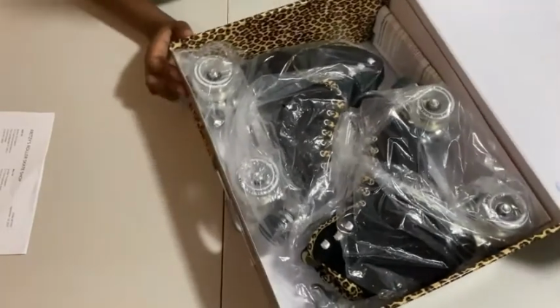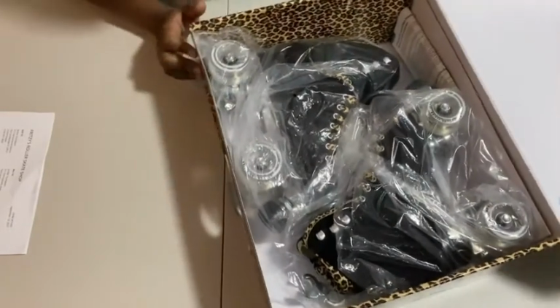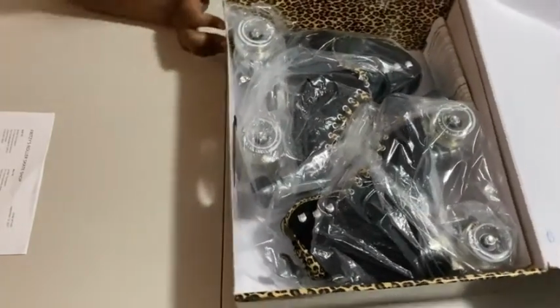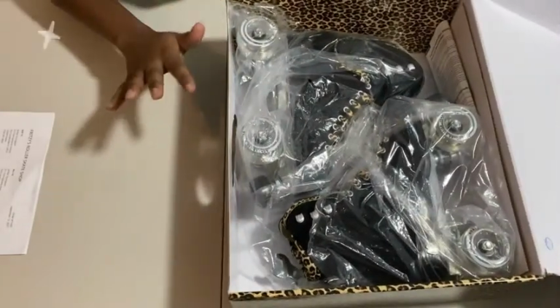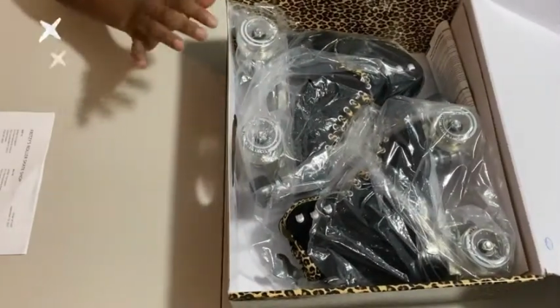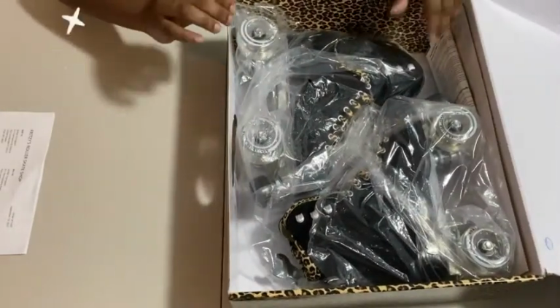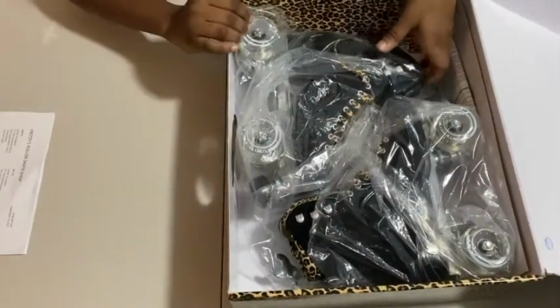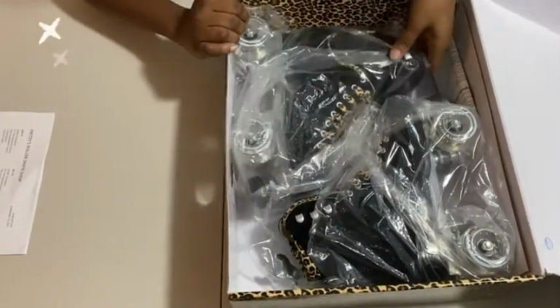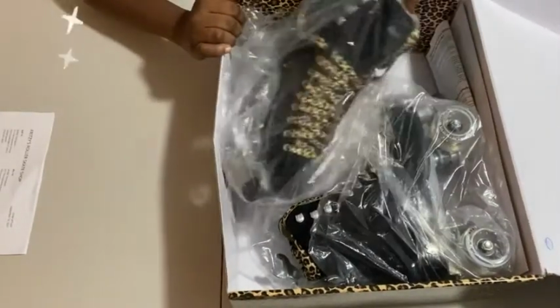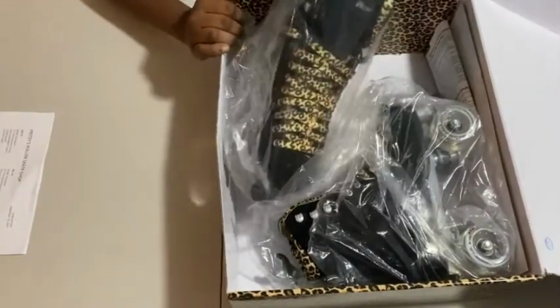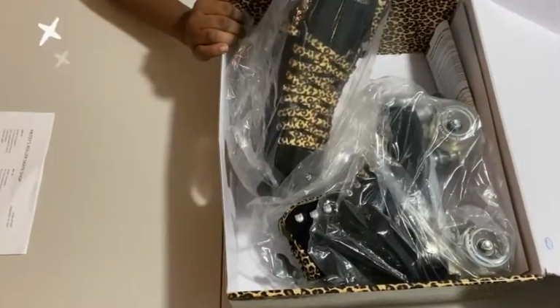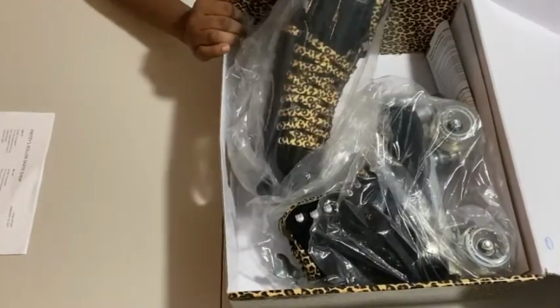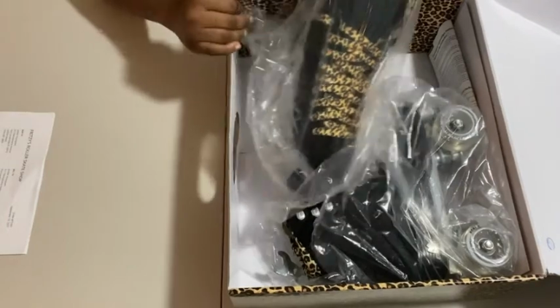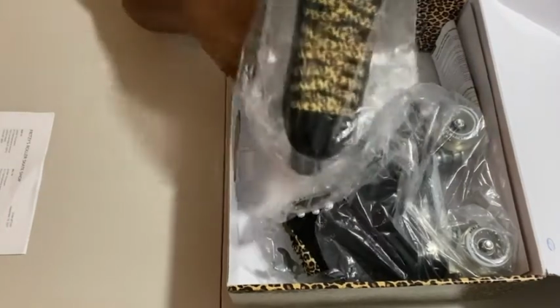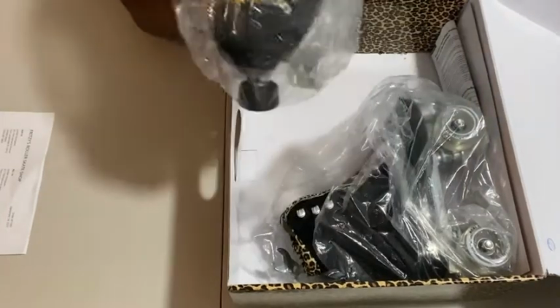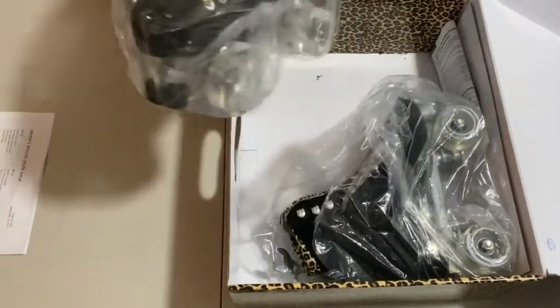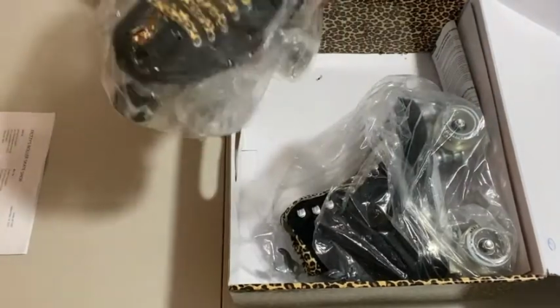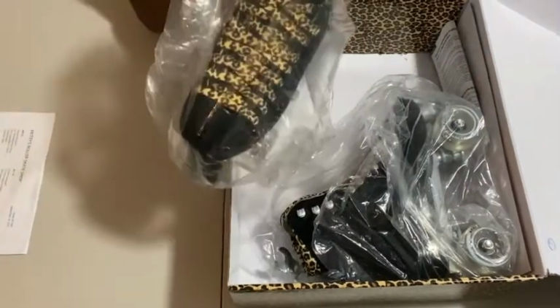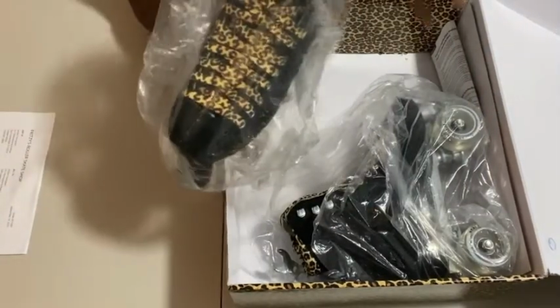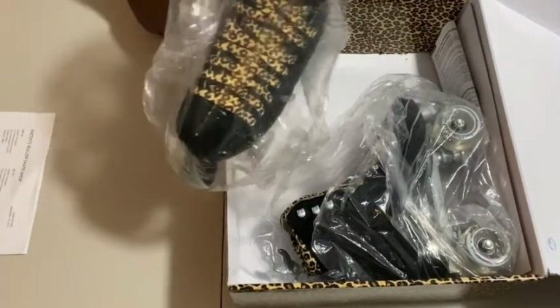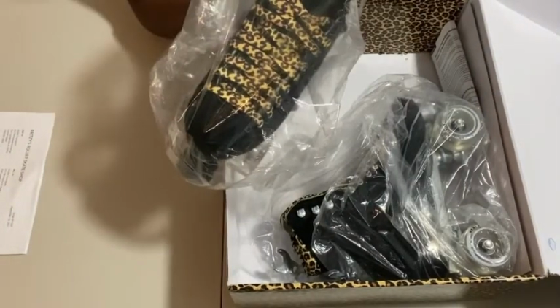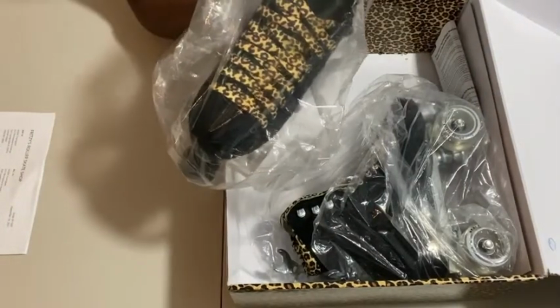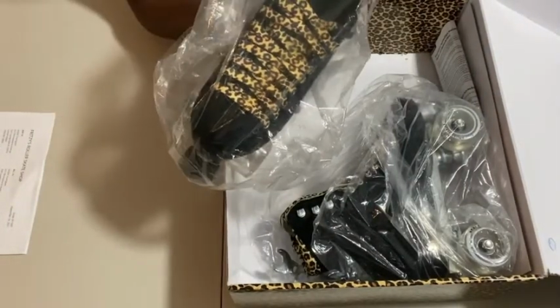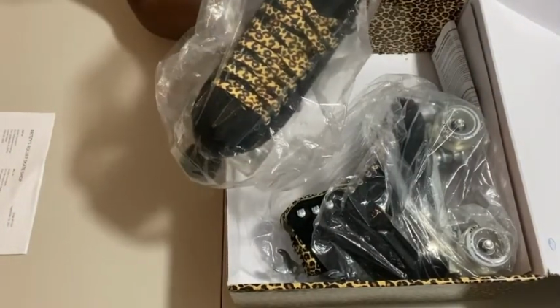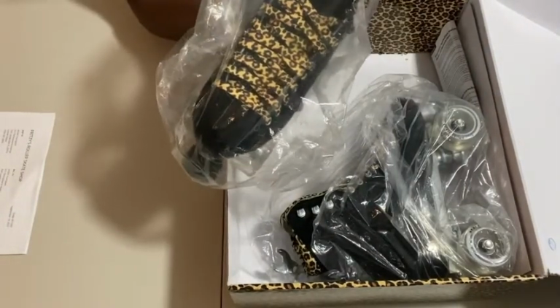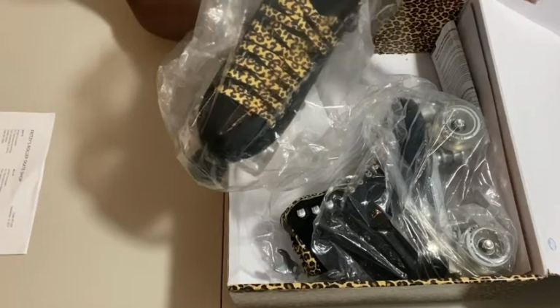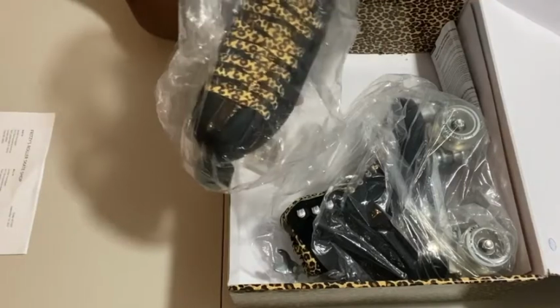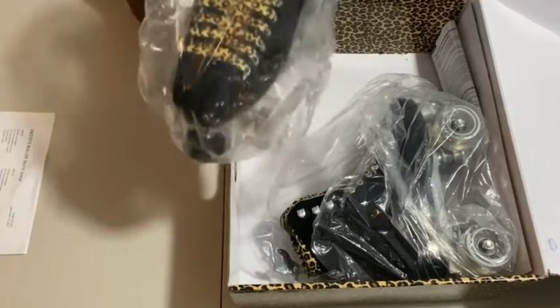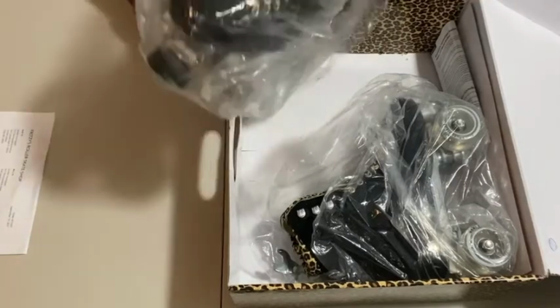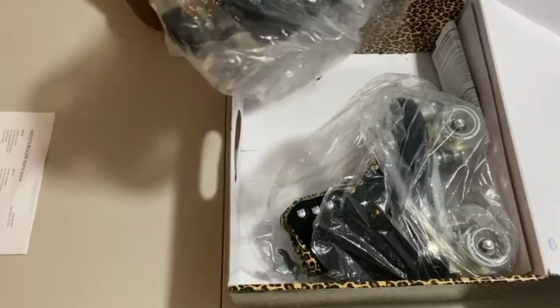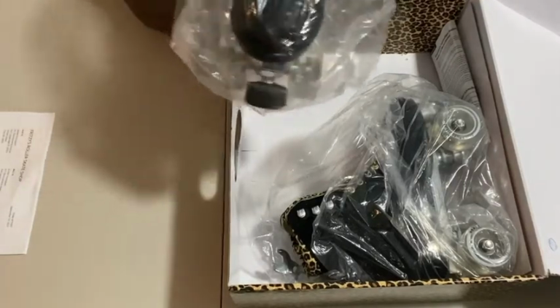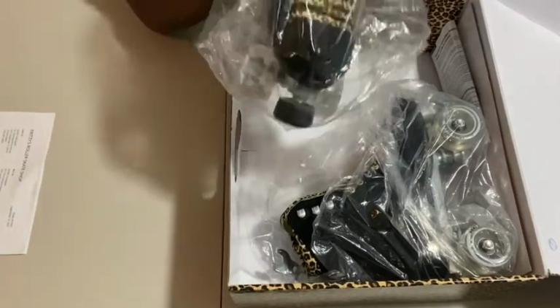I am beyond excited right now. I waited approximately — I ordered these on a Tuesday and I got them now on a Tuesday, so I would say about seven days of waiting.